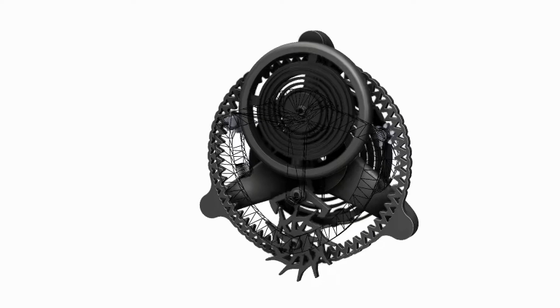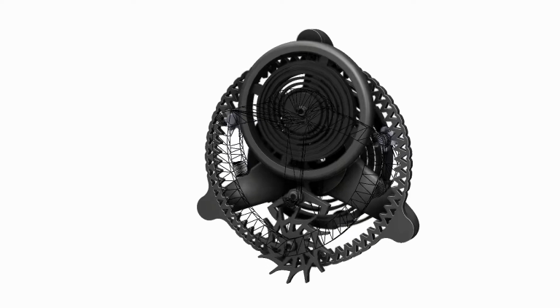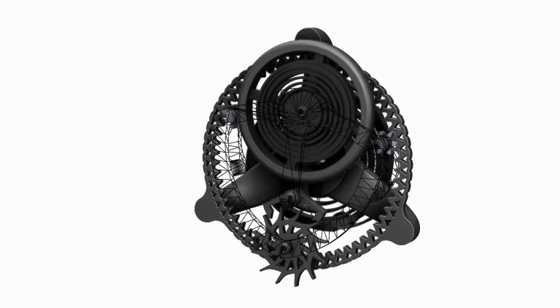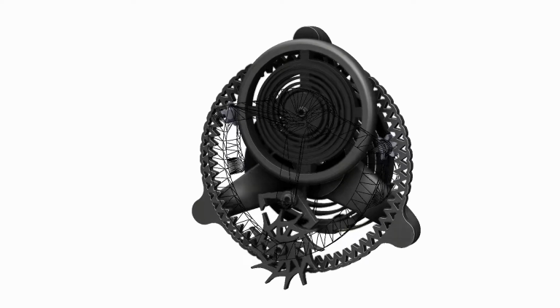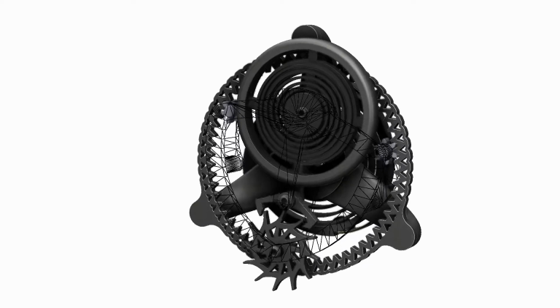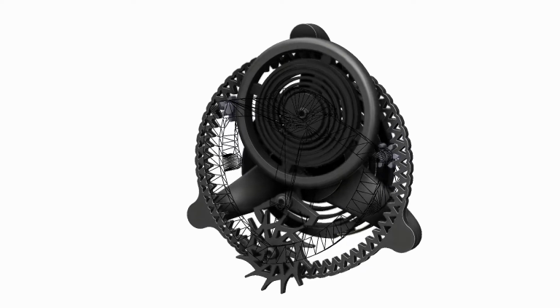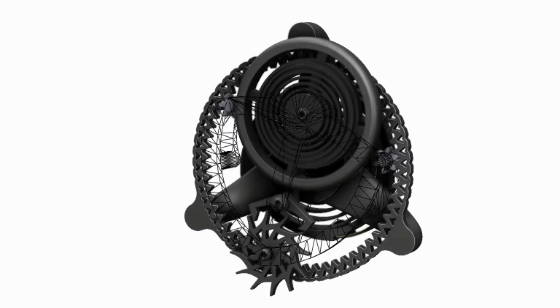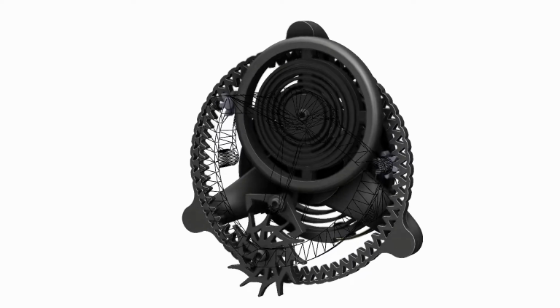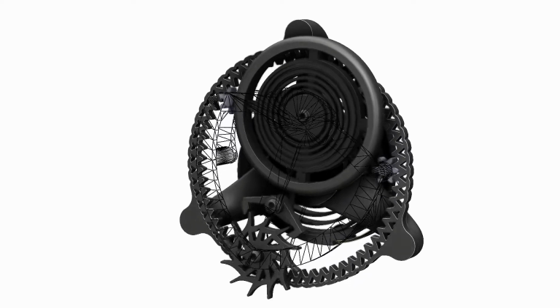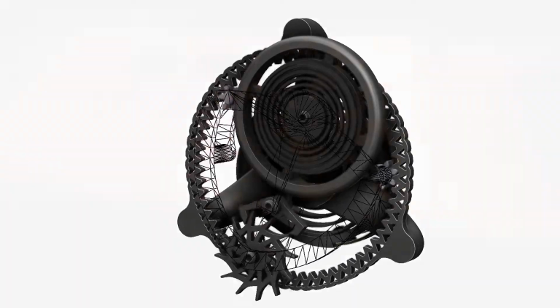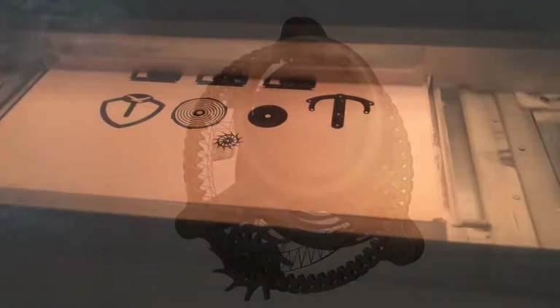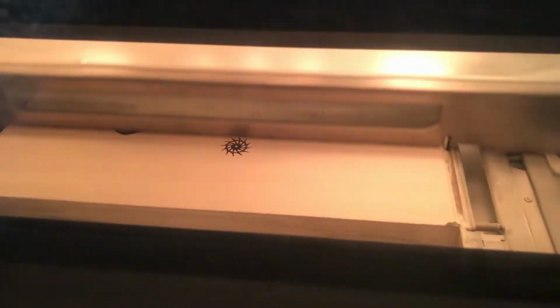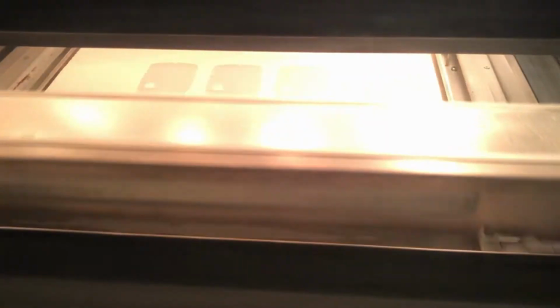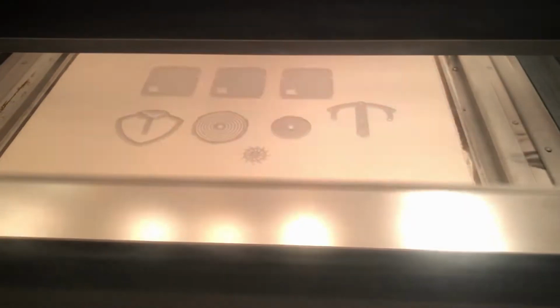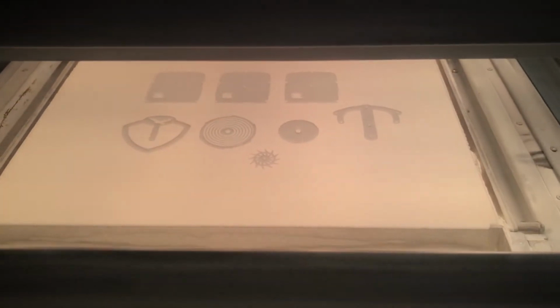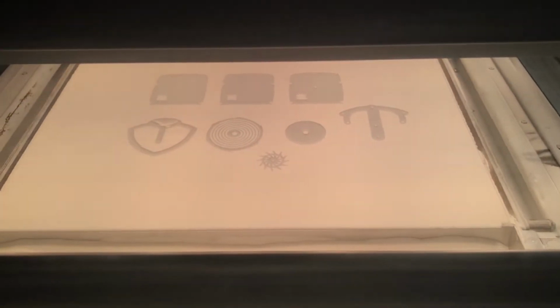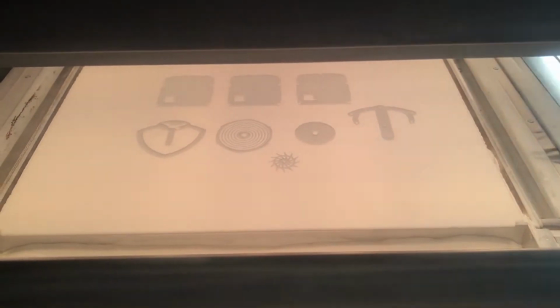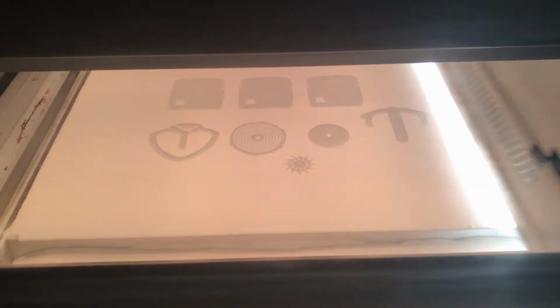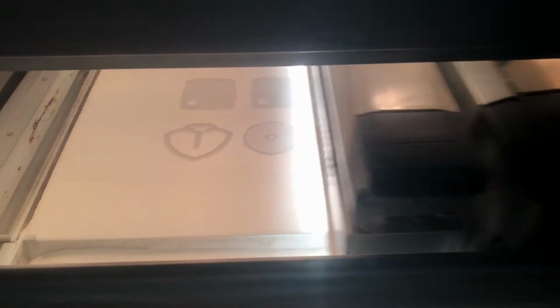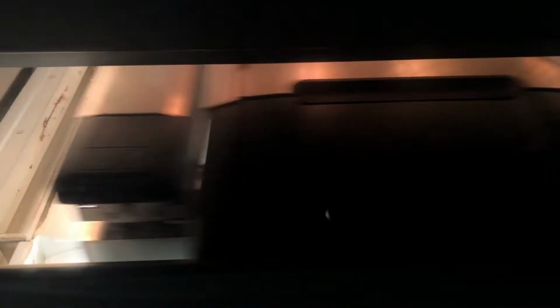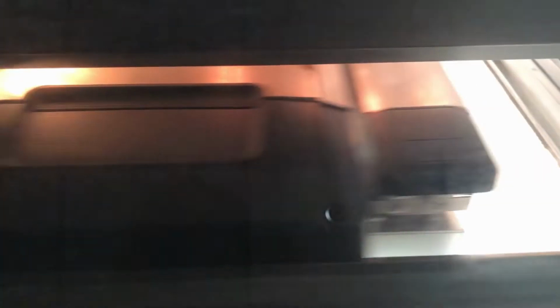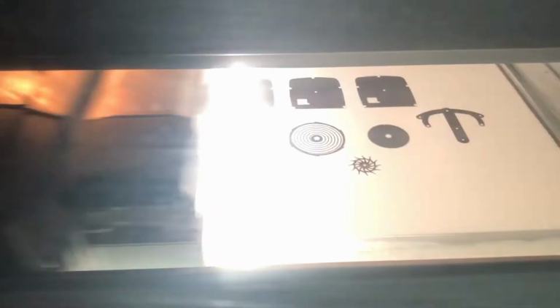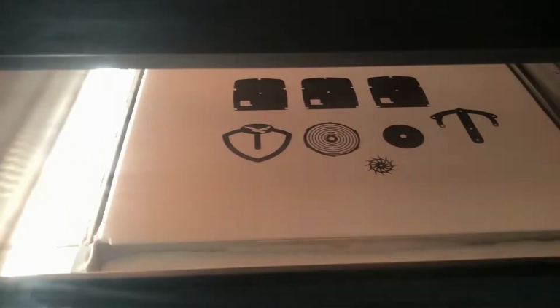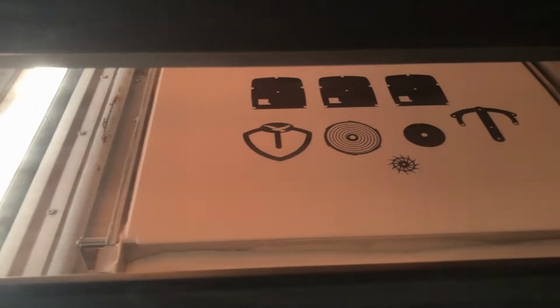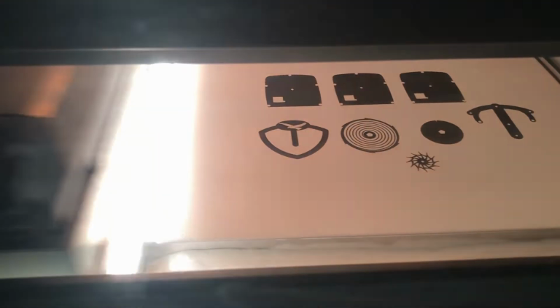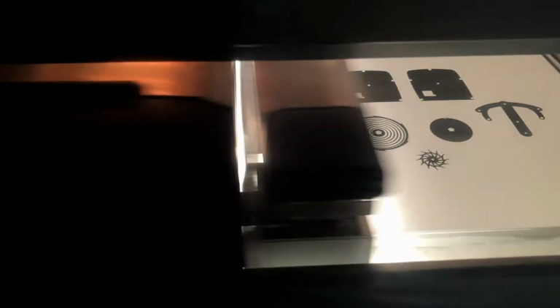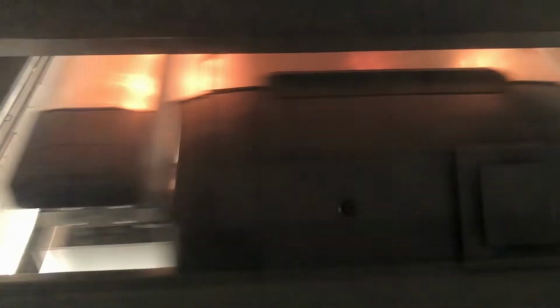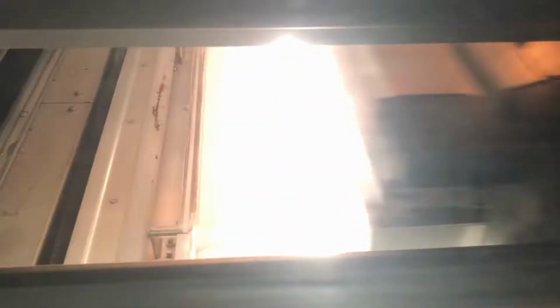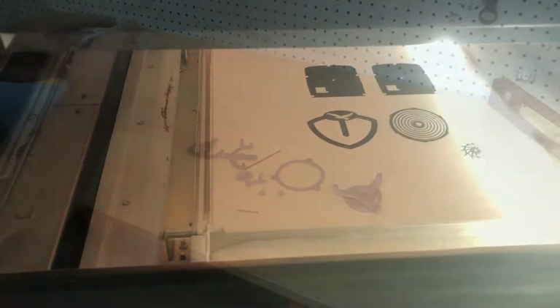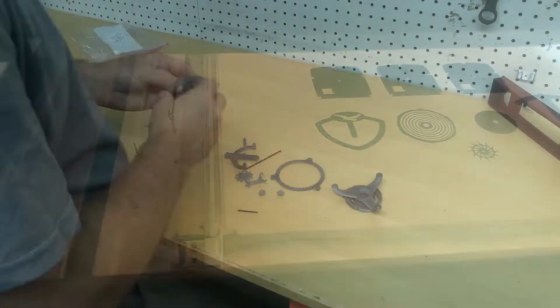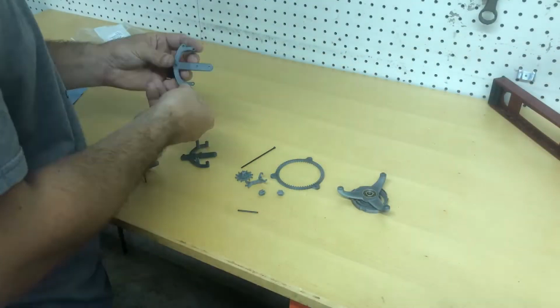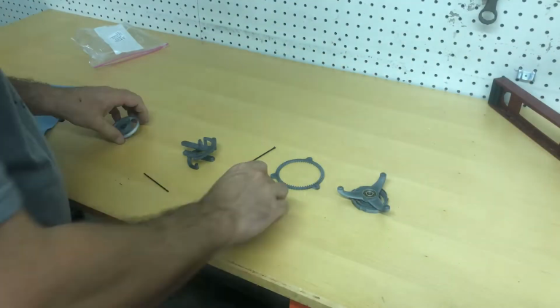Here's a fun project I got to play around with at work. It's a little watch mechanism known as a Tourbillon. I worked it up in SolidWorks and then made a 3D print on the HP machine in the back, and then got to put it together.